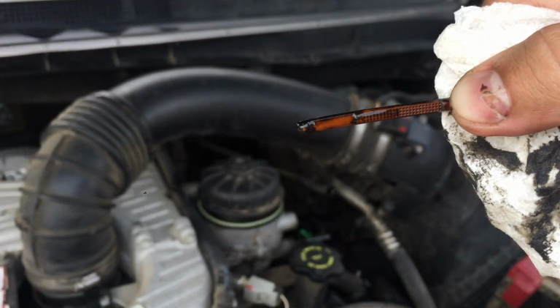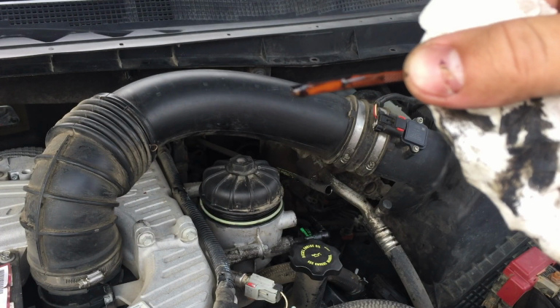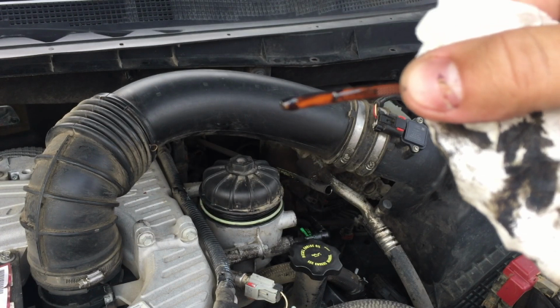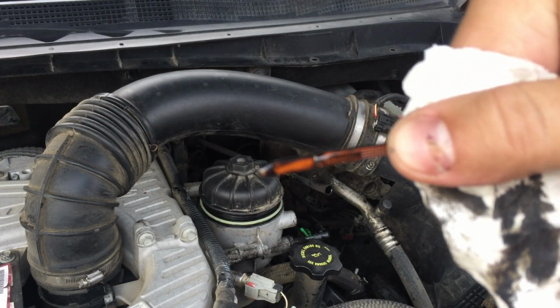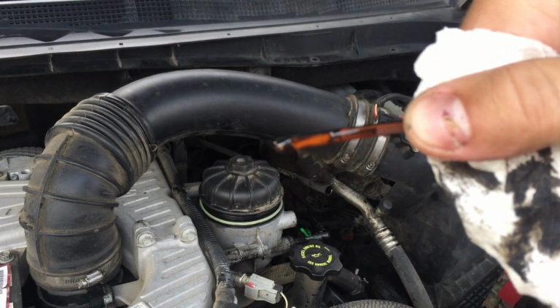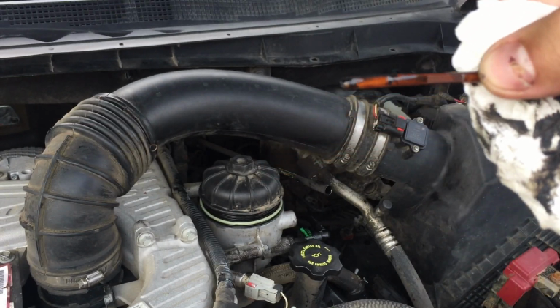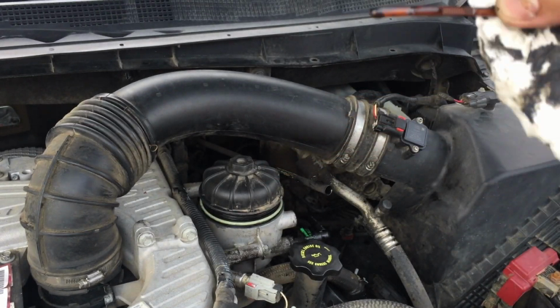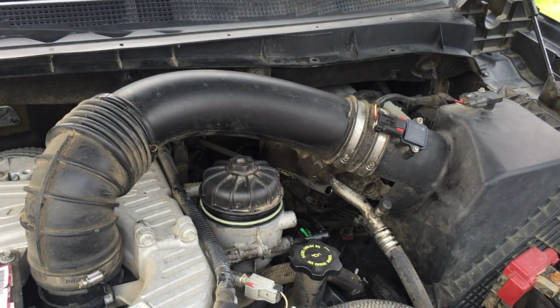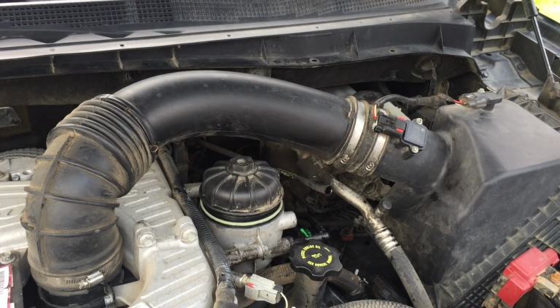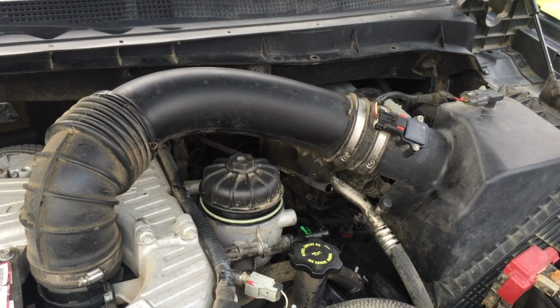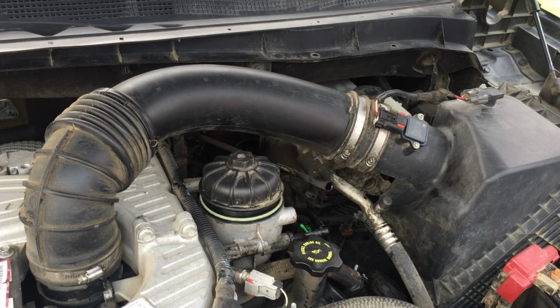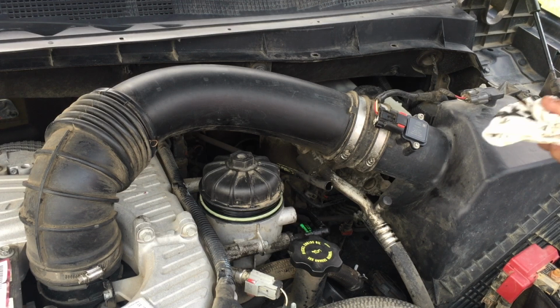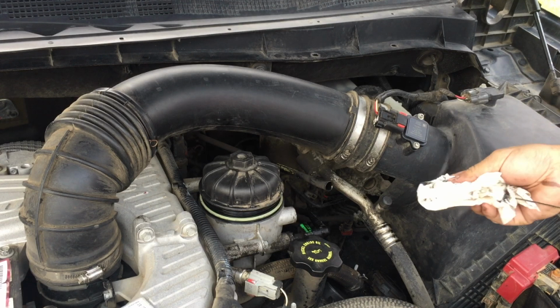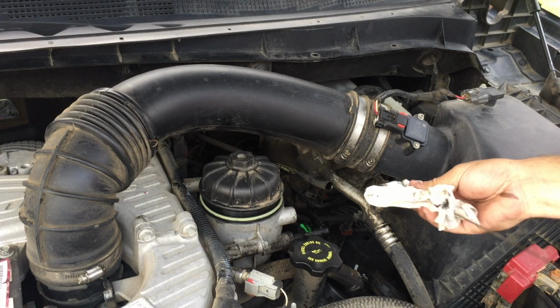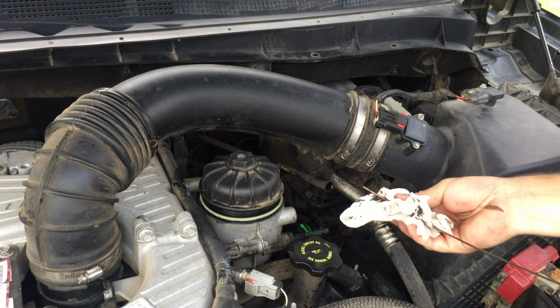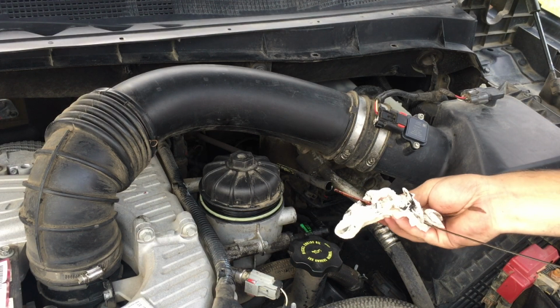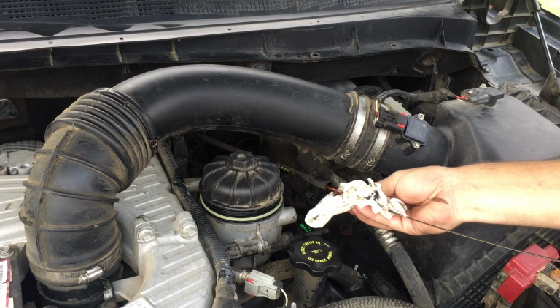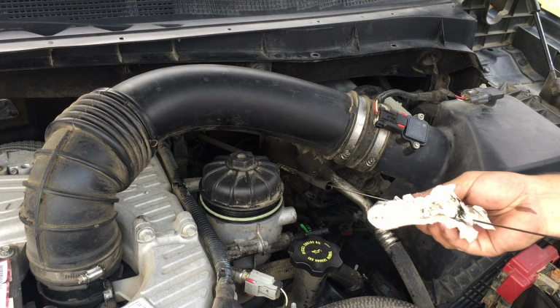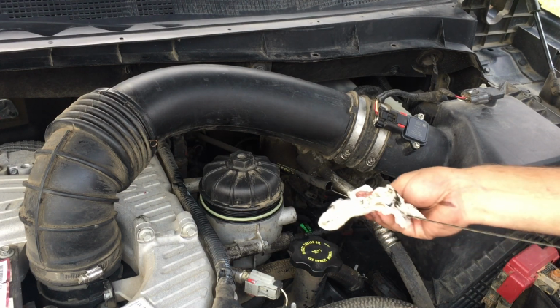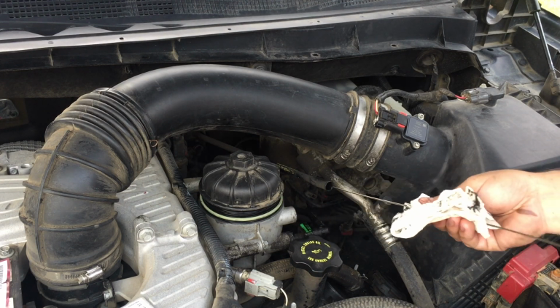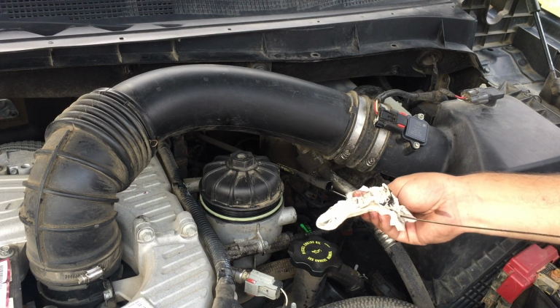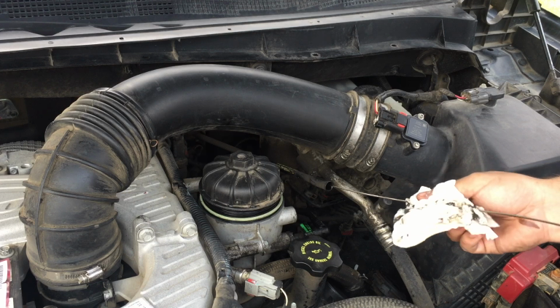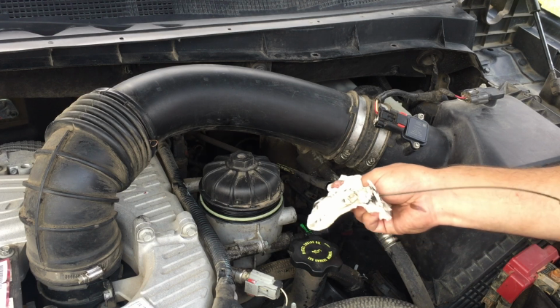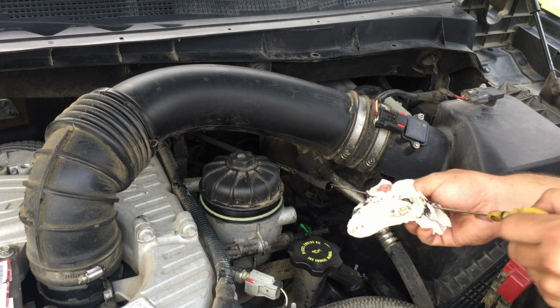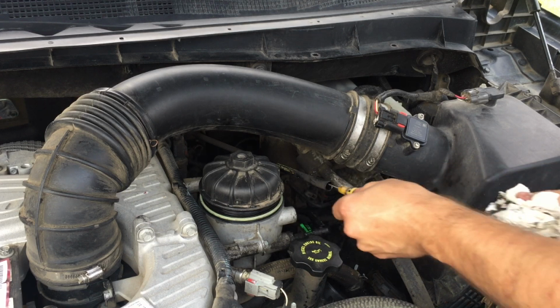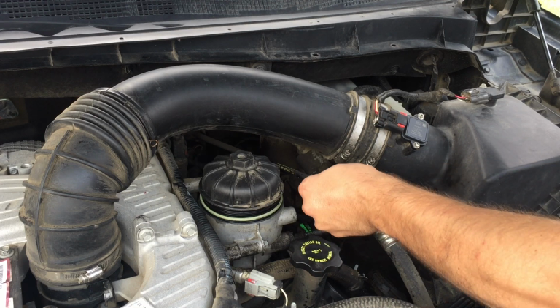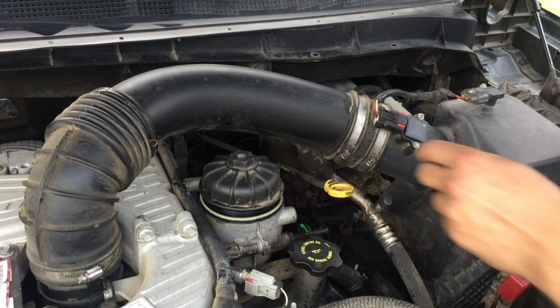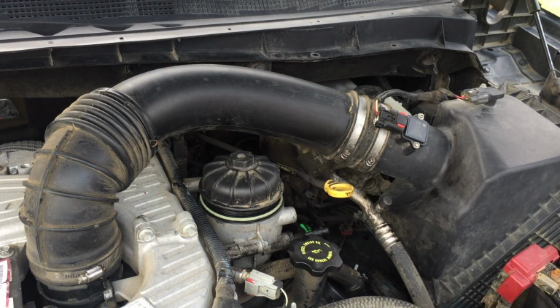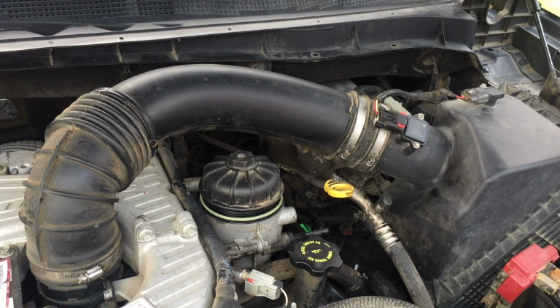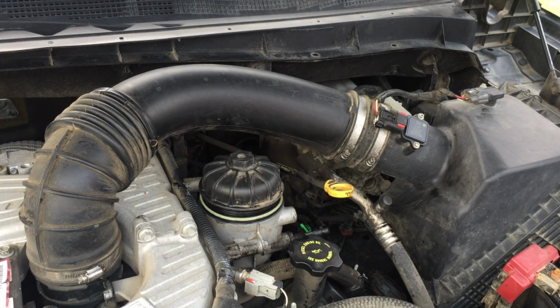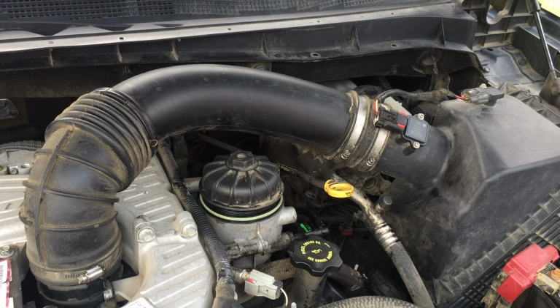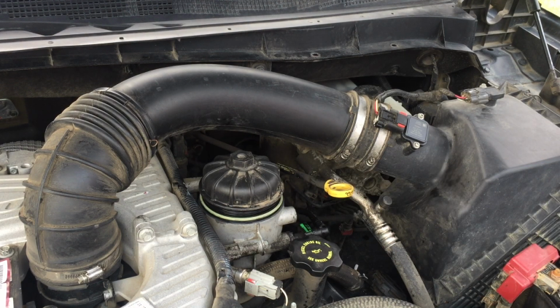We are right at the halfway mark on the dipstick. We can start up the truck, let it run for a little bit, and then we'll recheck the engine oil level.